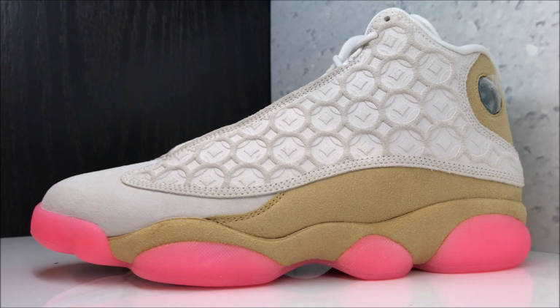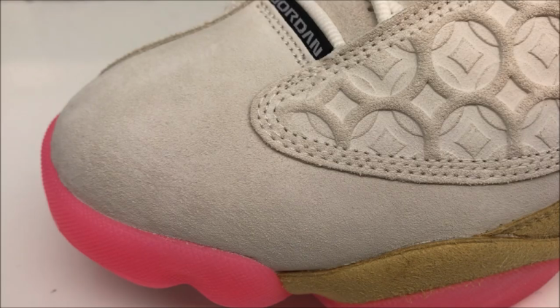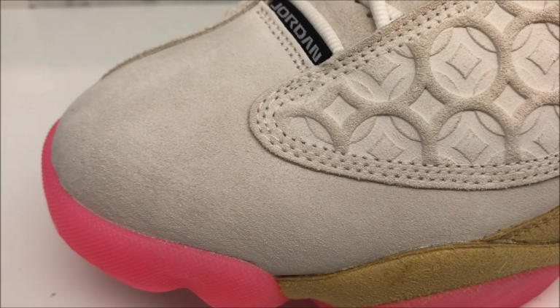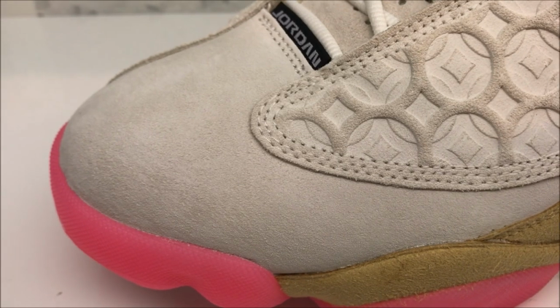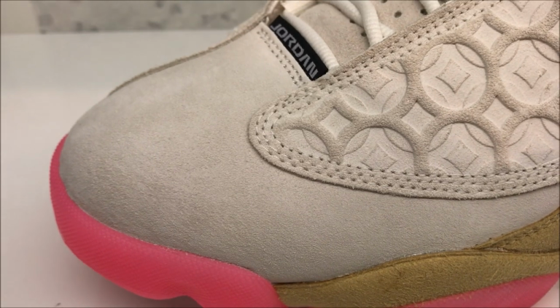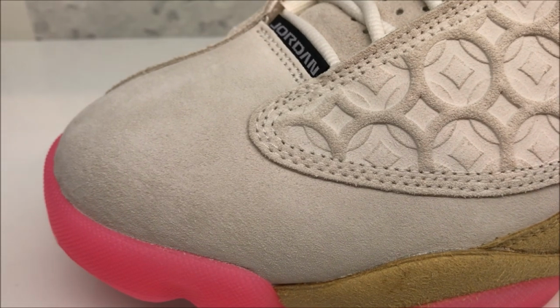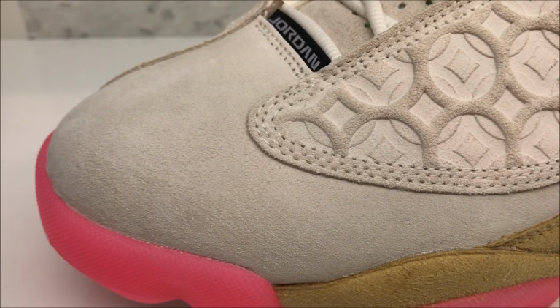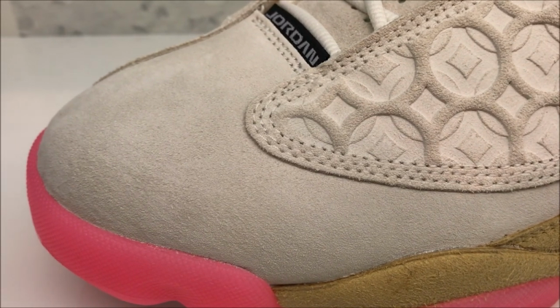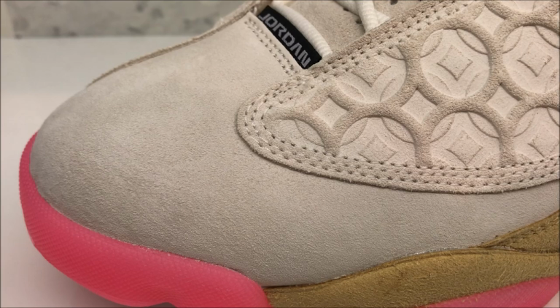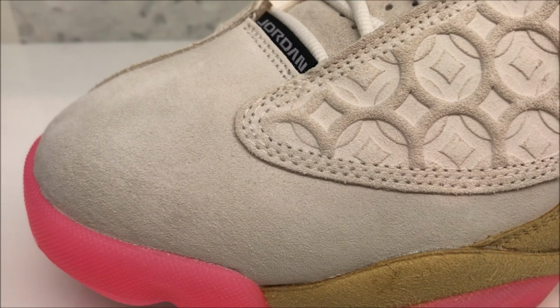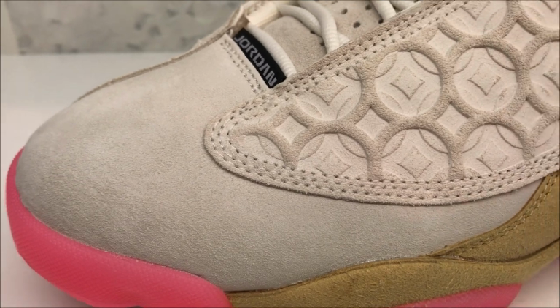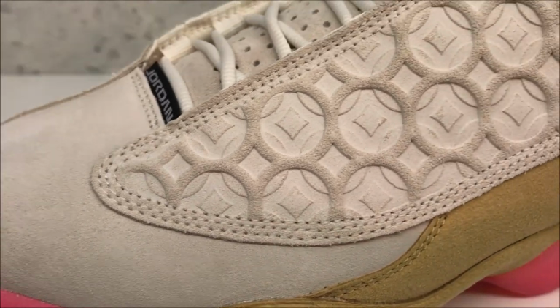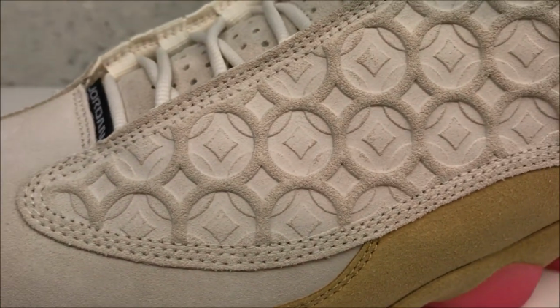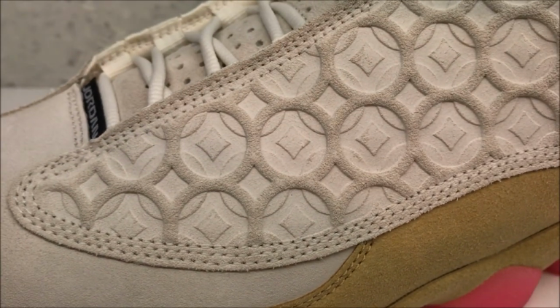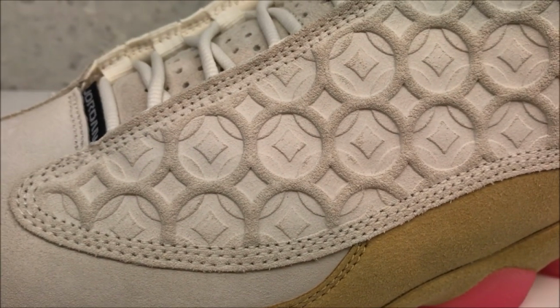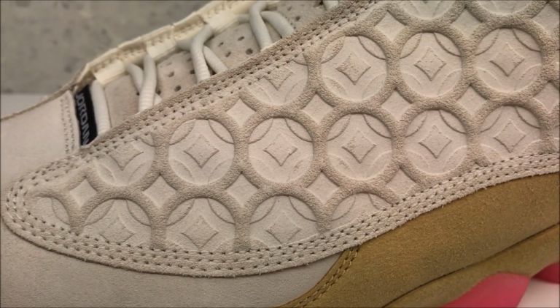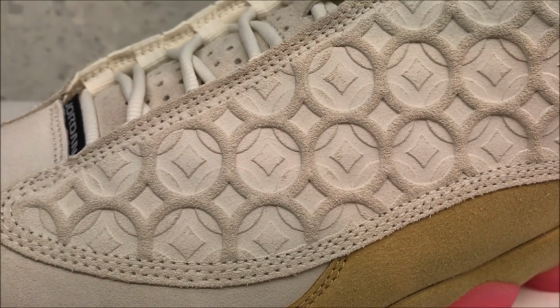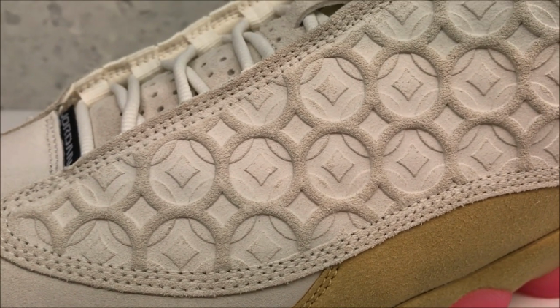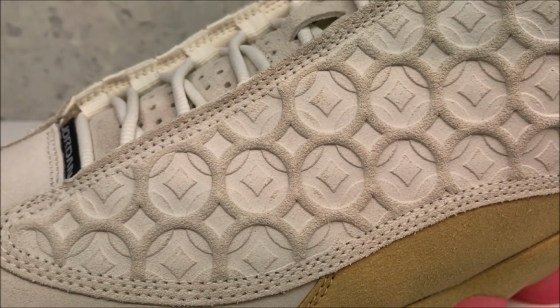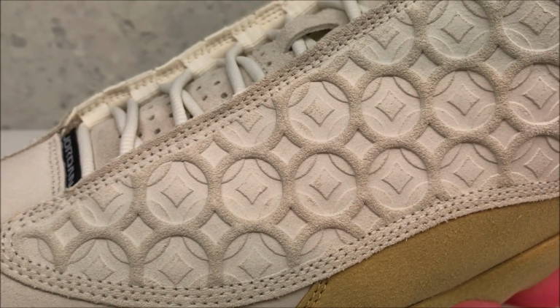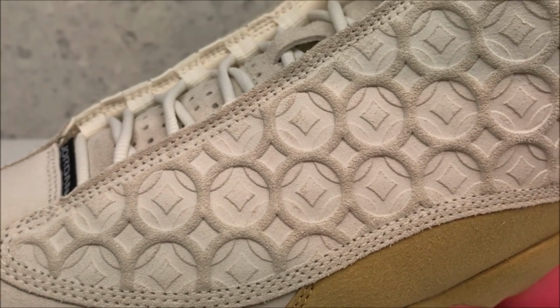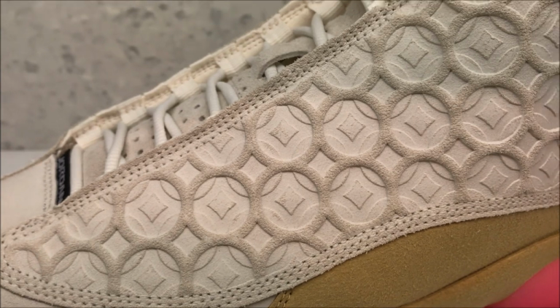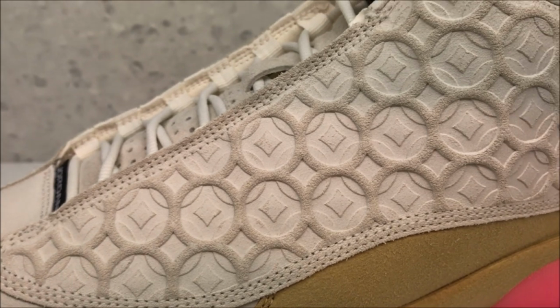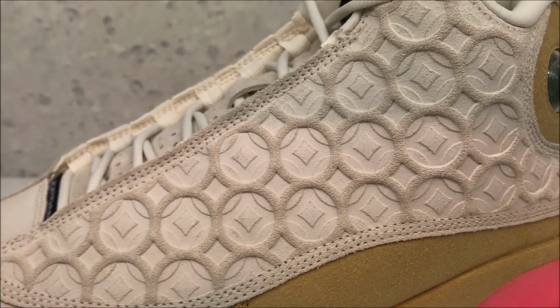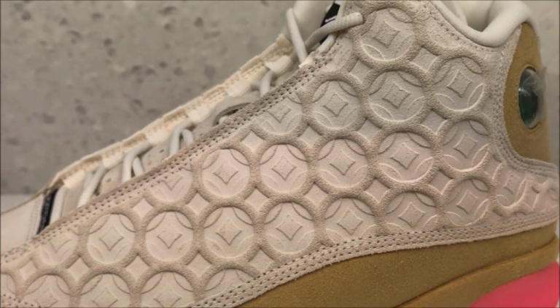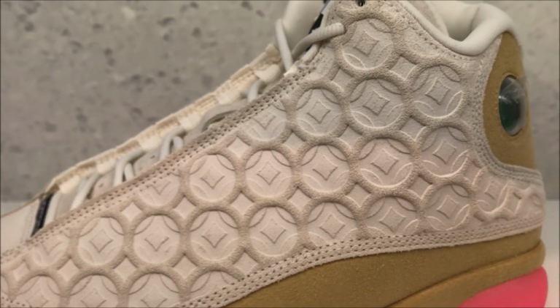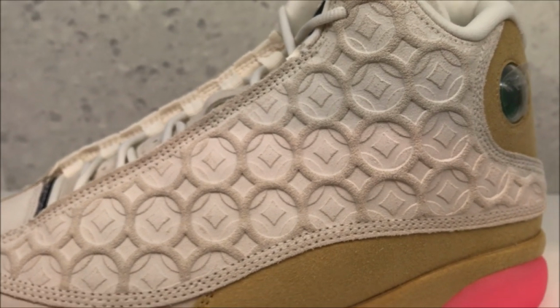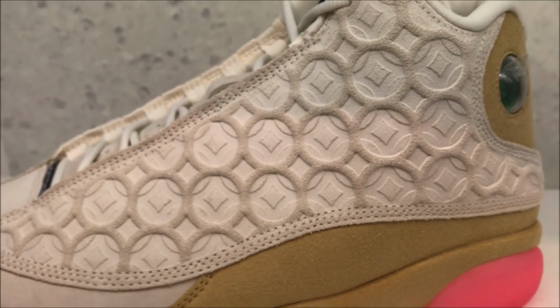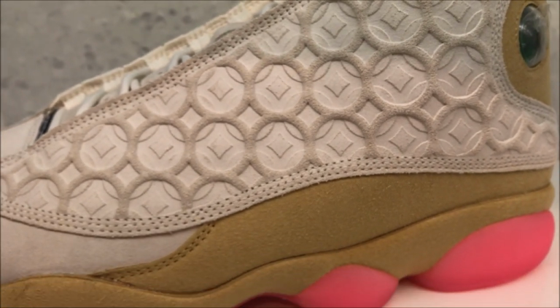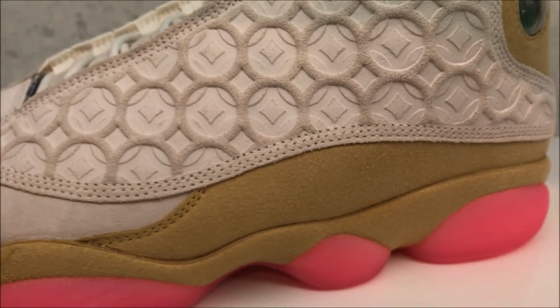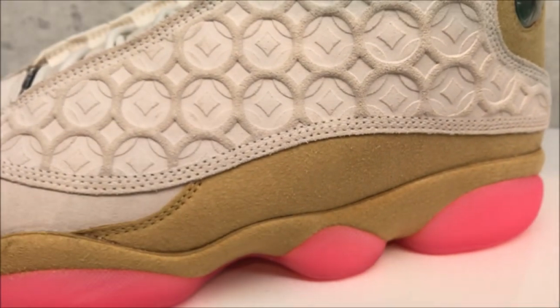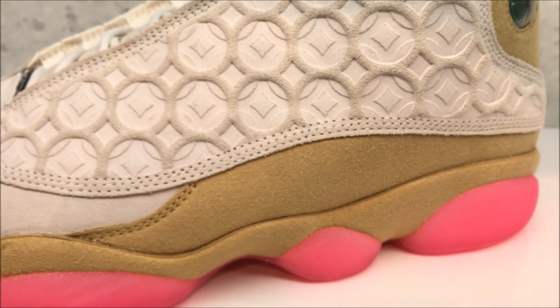Let's just get up close. As you can see the materials up close, really, really nice use of materials. And I love the design on there — looks sick in person. They did their thing on this.